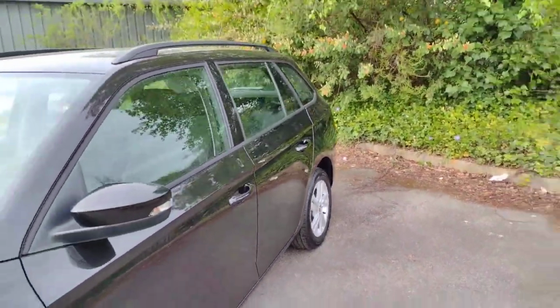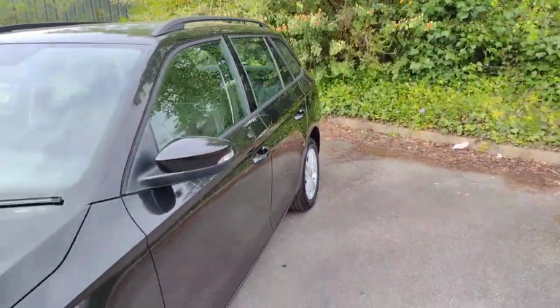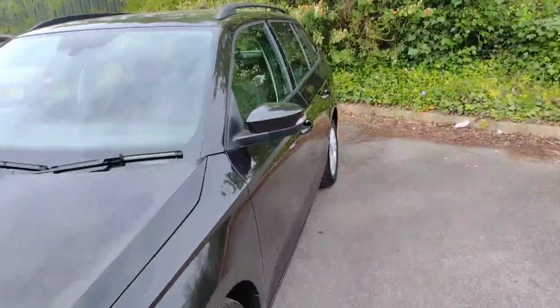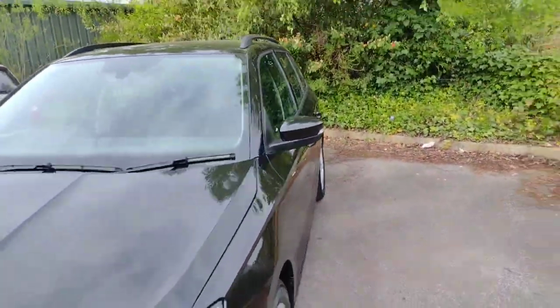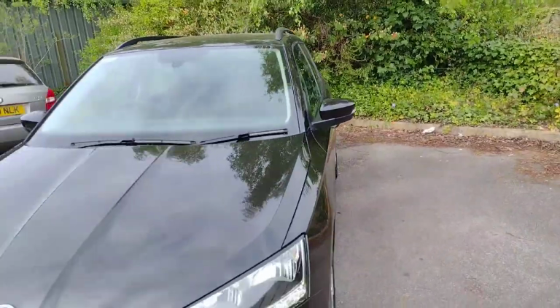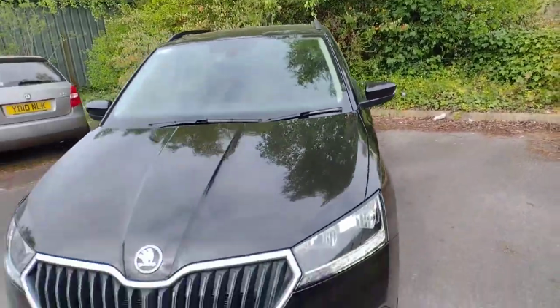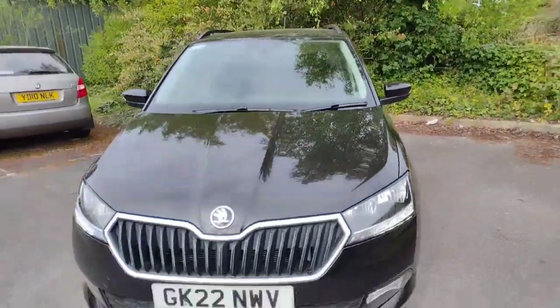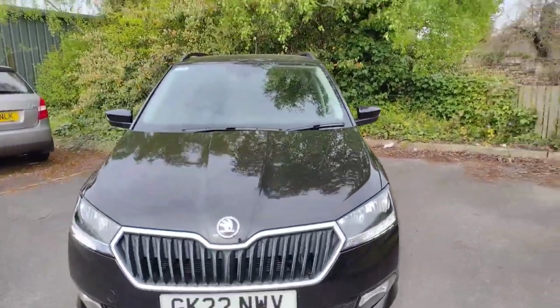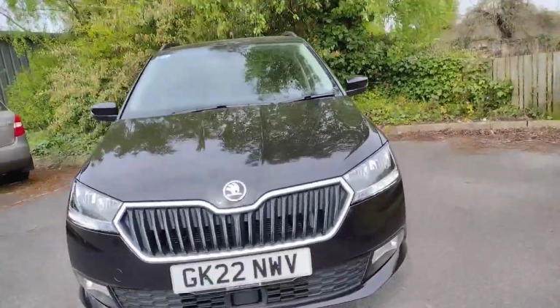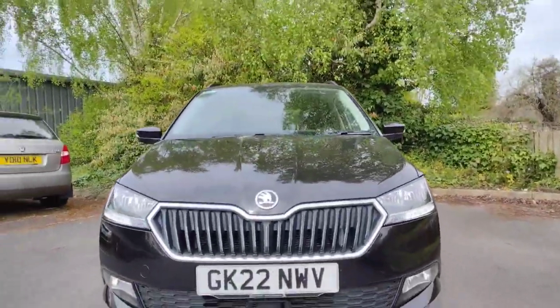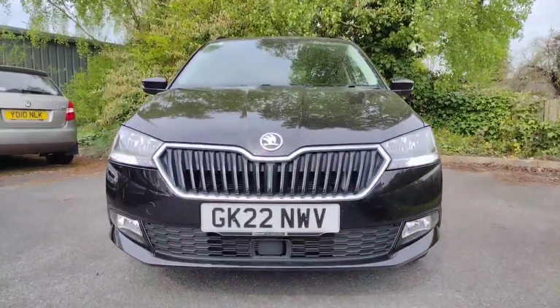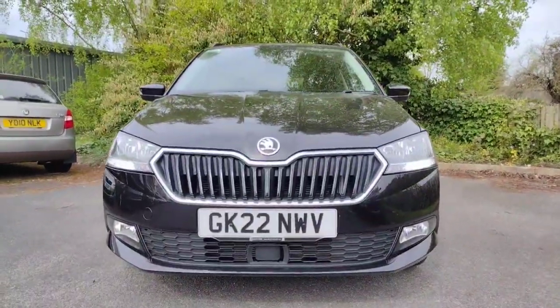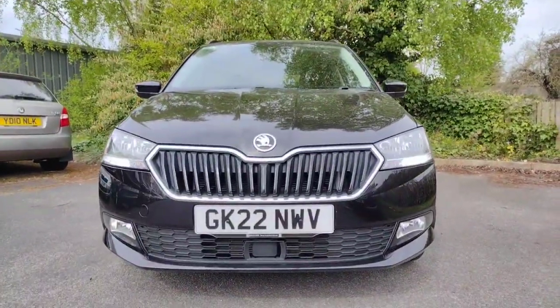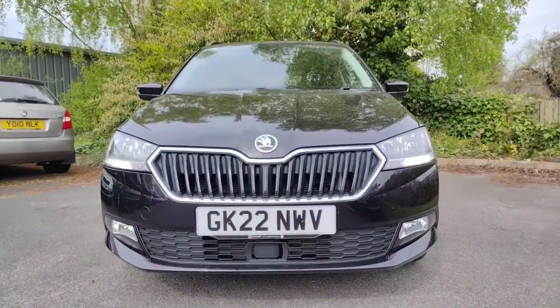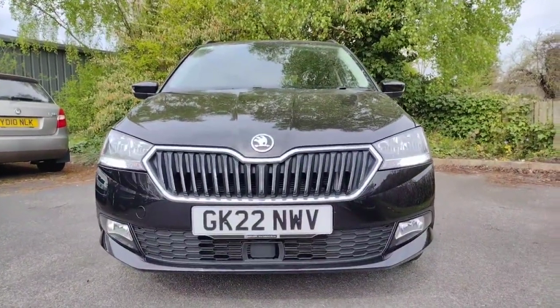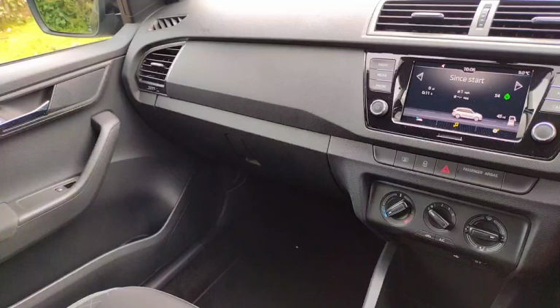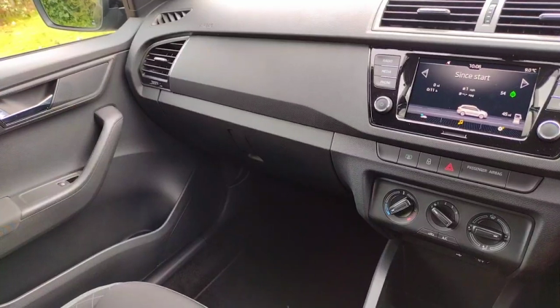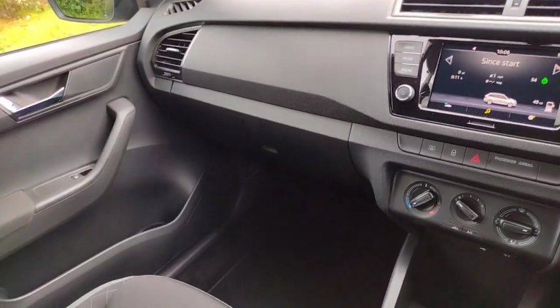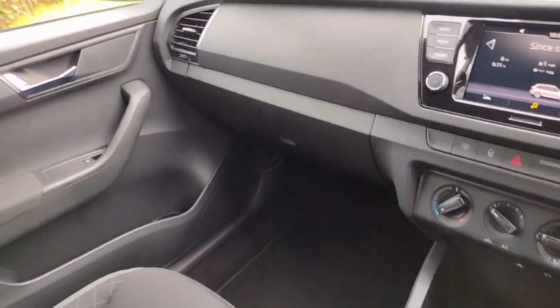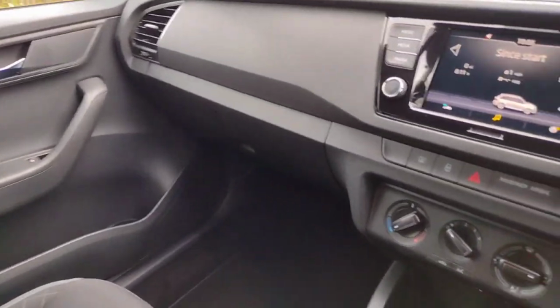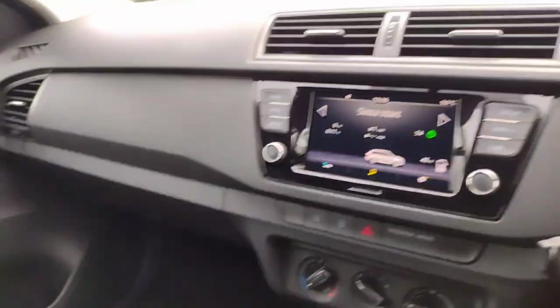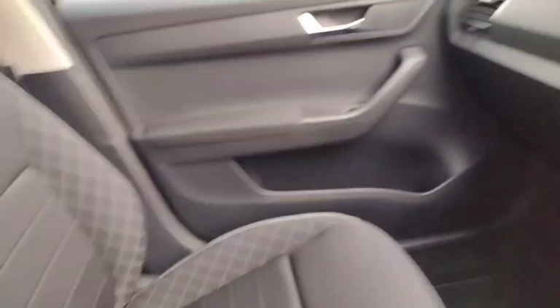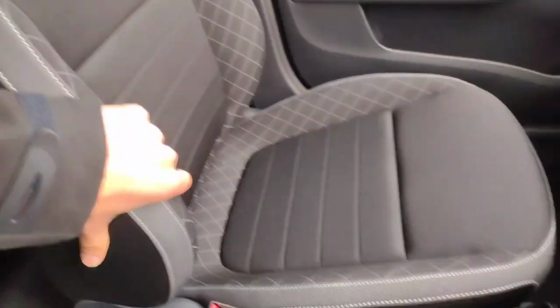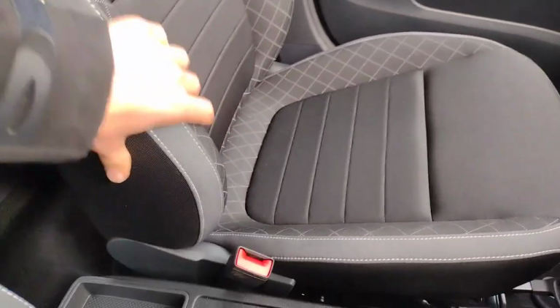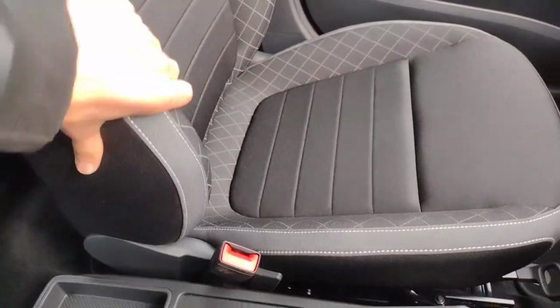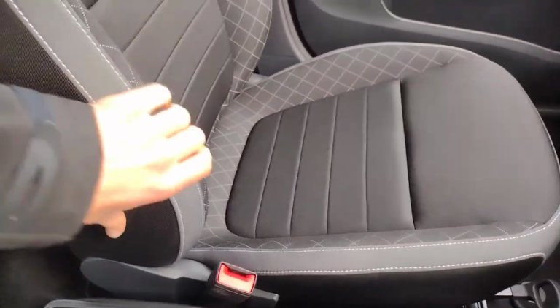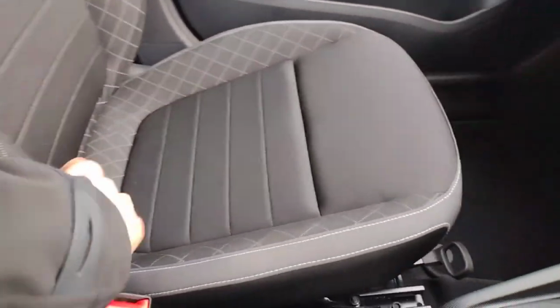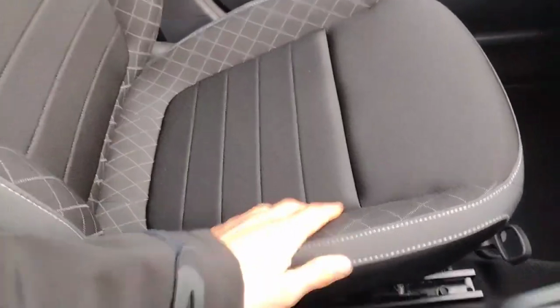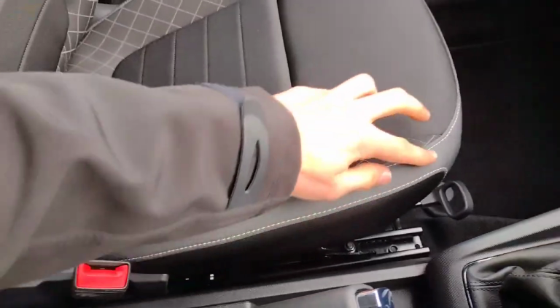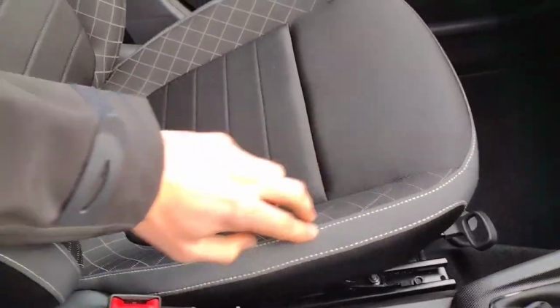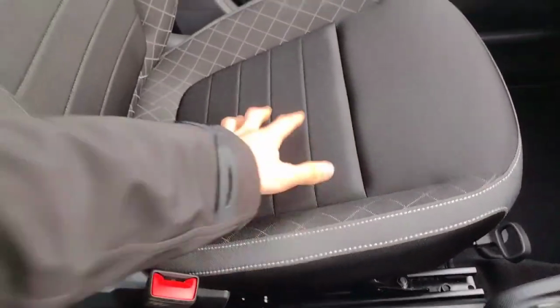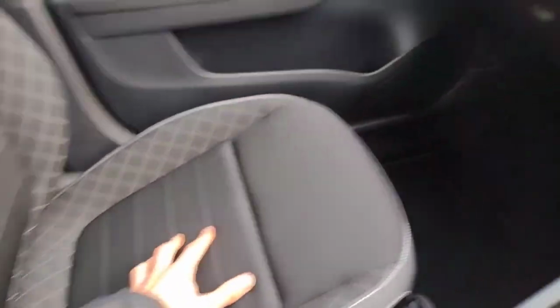Moving to the front, you'll find daytime running lights and a chrome-surrounded grille — very smart looking. Stepping inside up front again, barely been used. Lovely supportive cloth seats, black and grey trimmed as well.